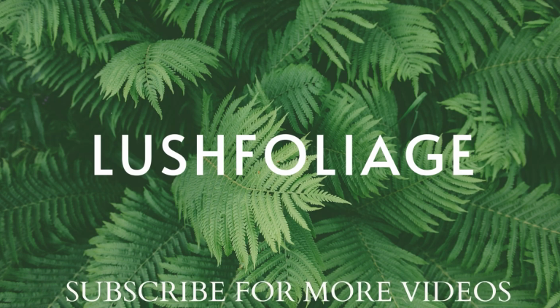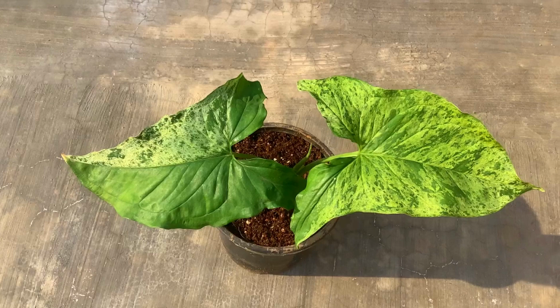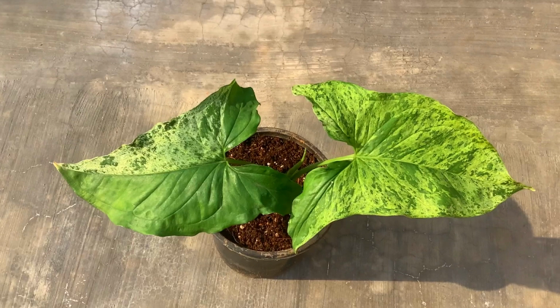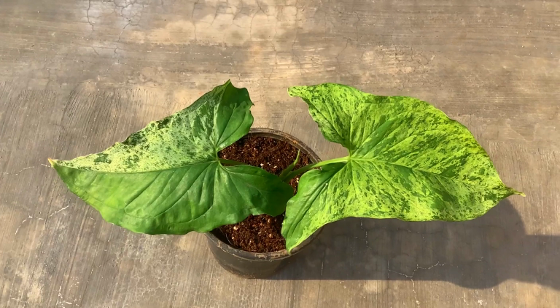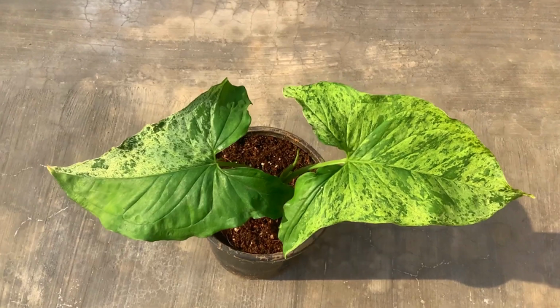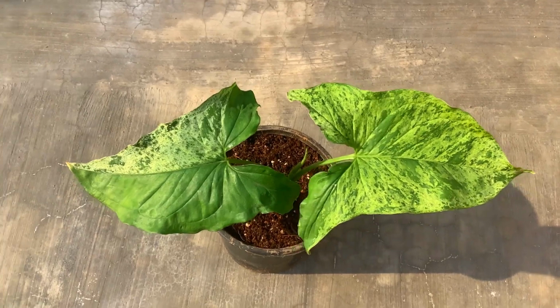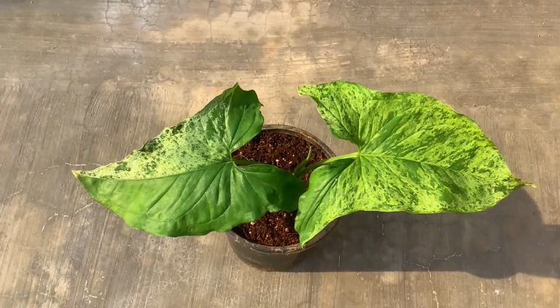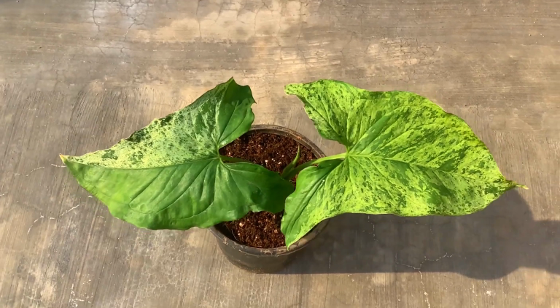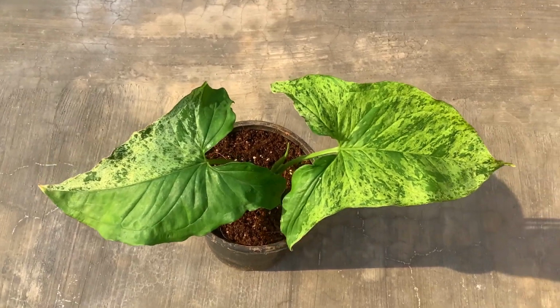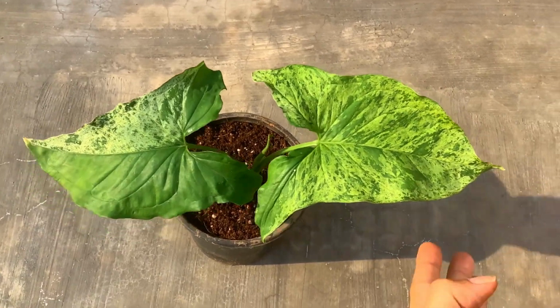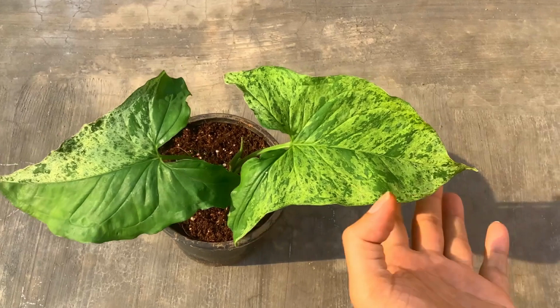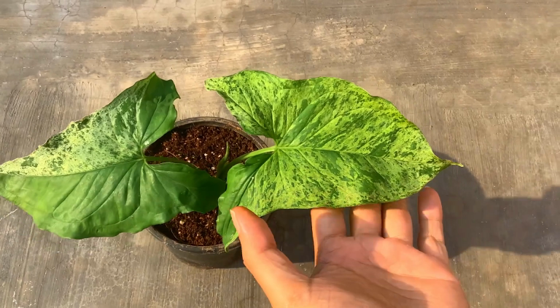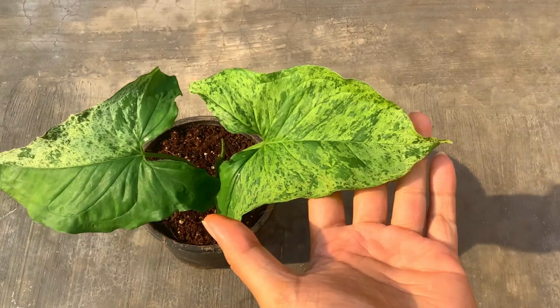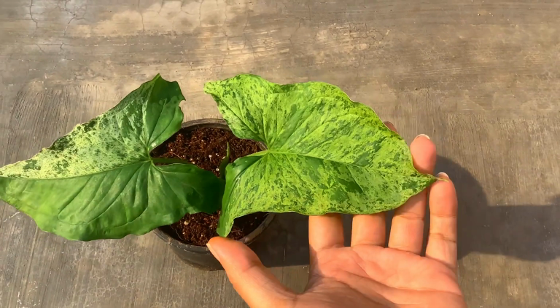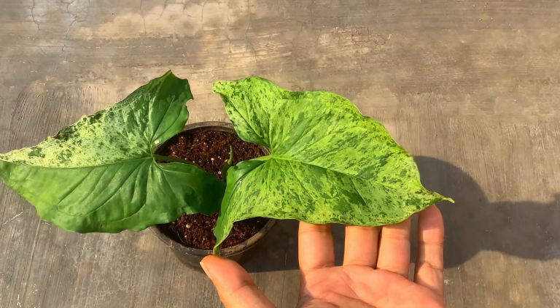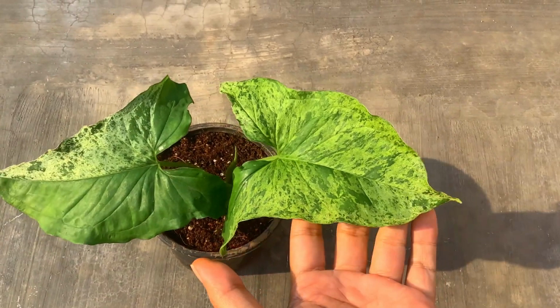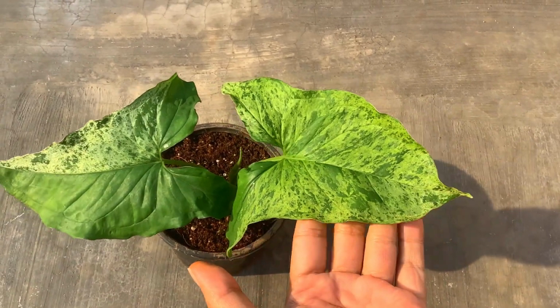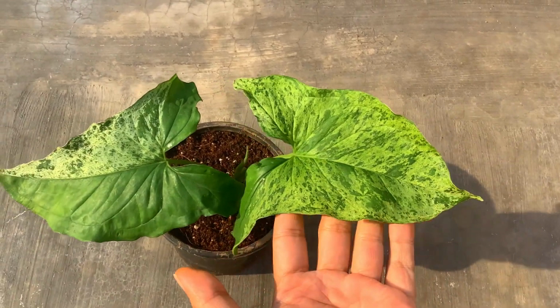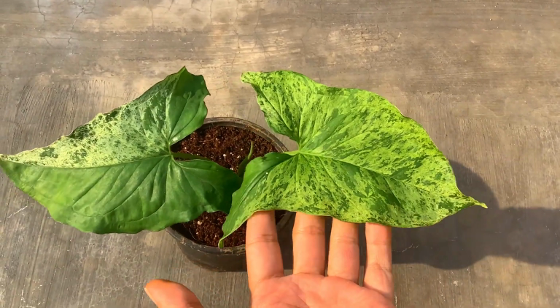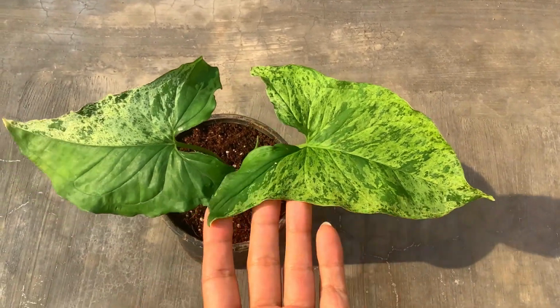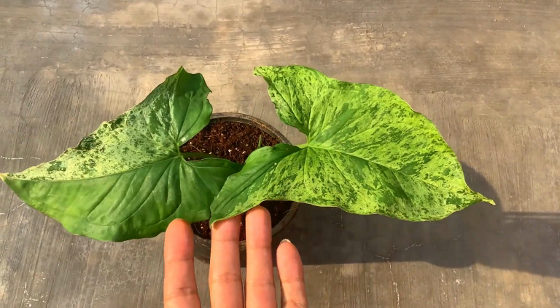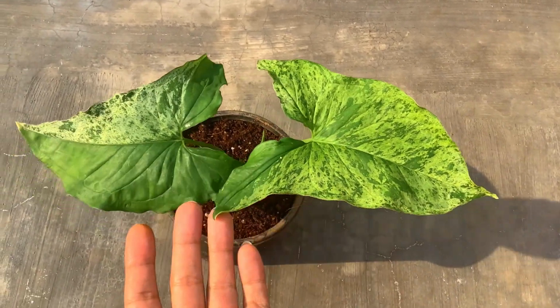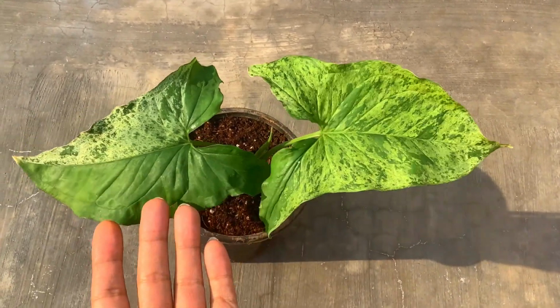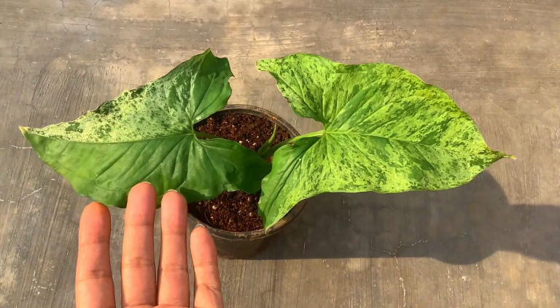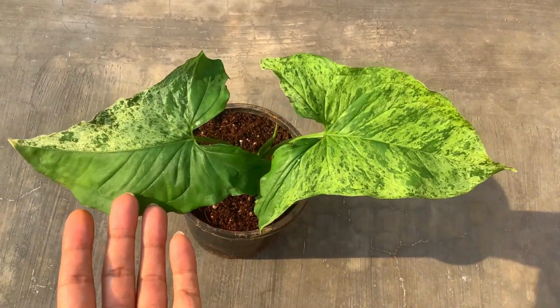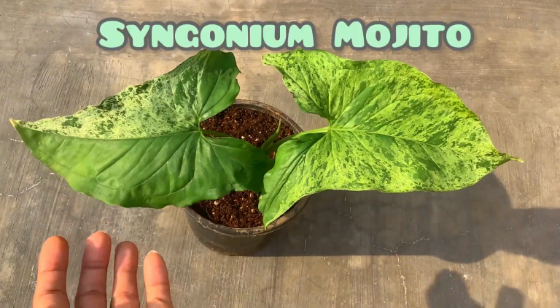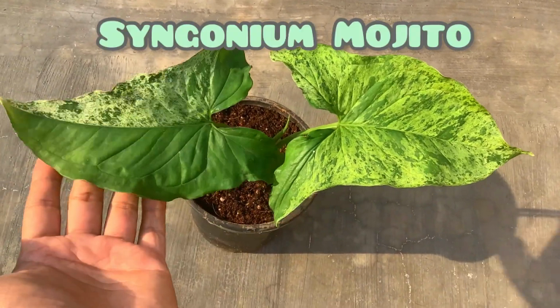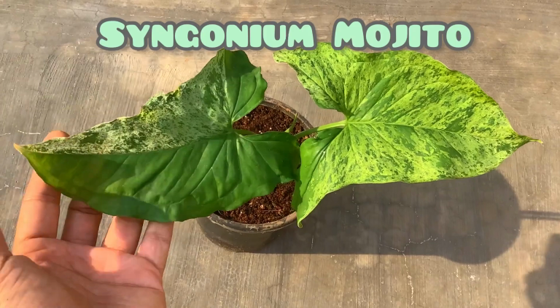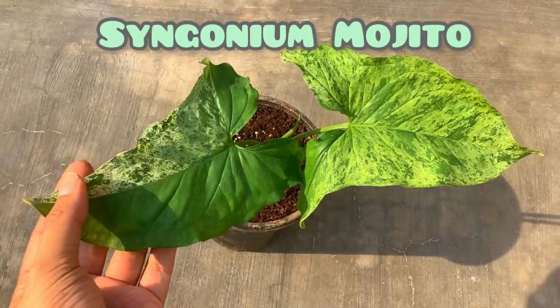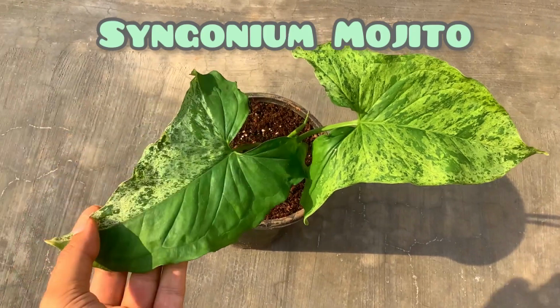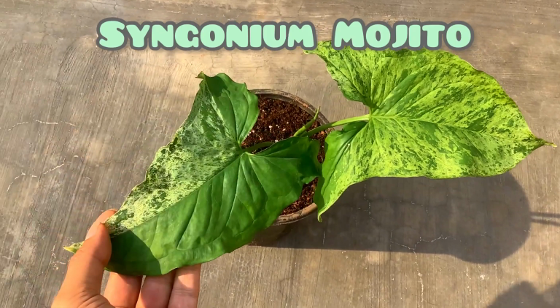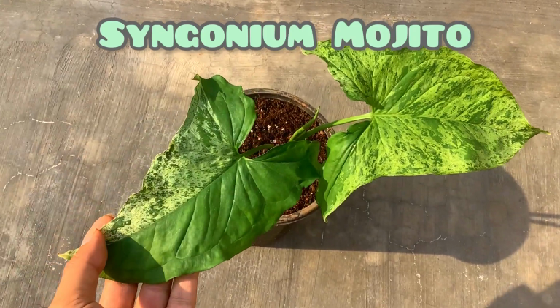Hi guys, welcome back to my channel Lush Foliage. In today's video we are going to be talking about another rare variety of Syngonium called the Syngonium mojito.